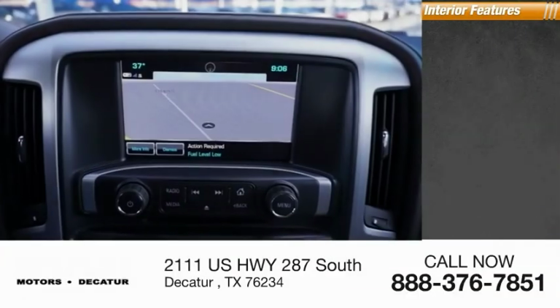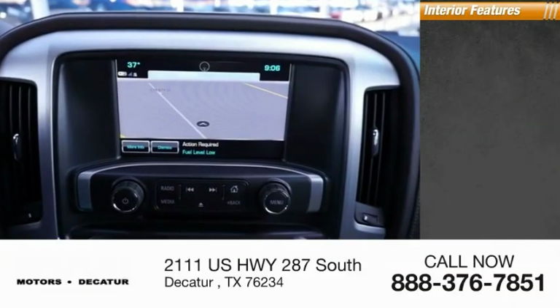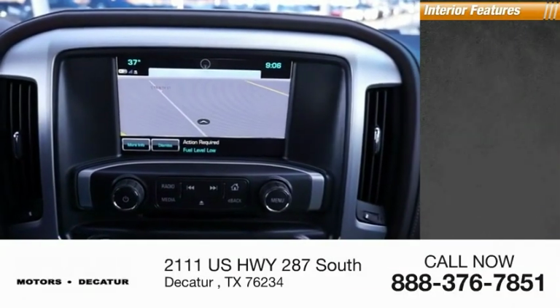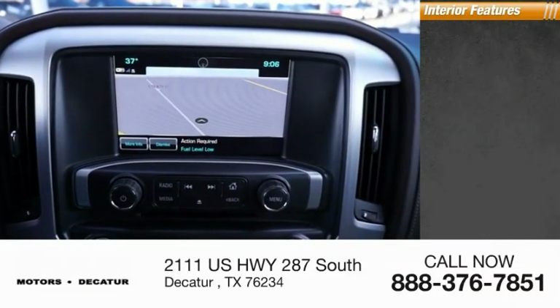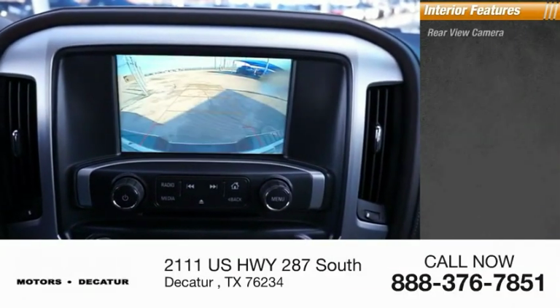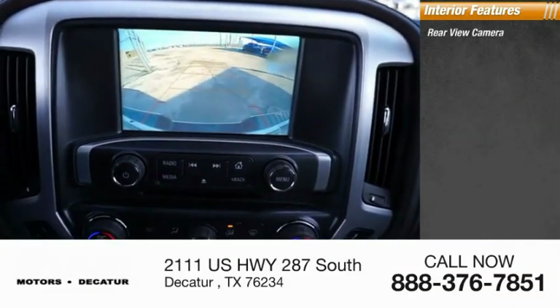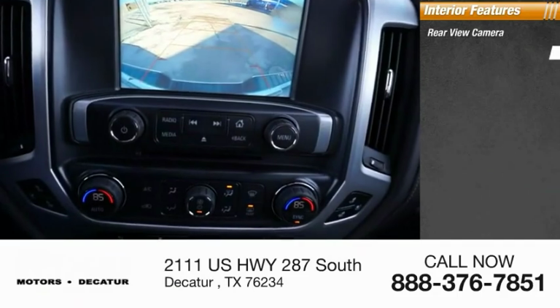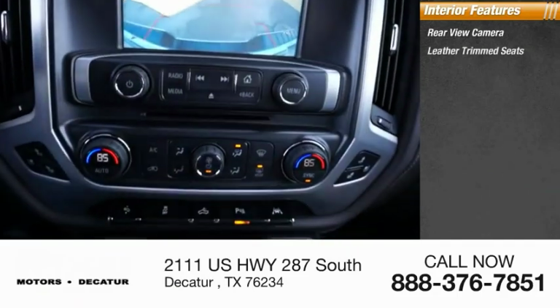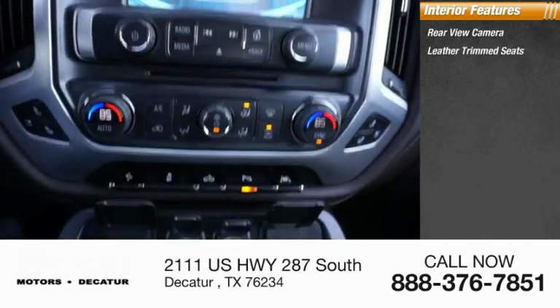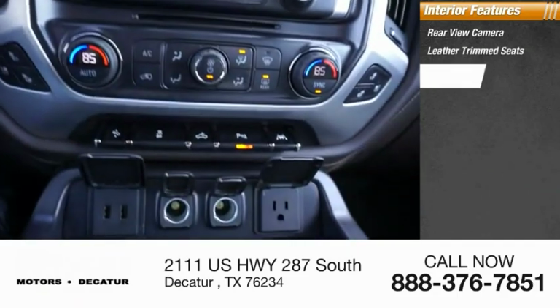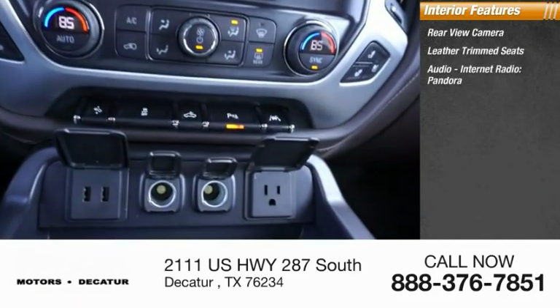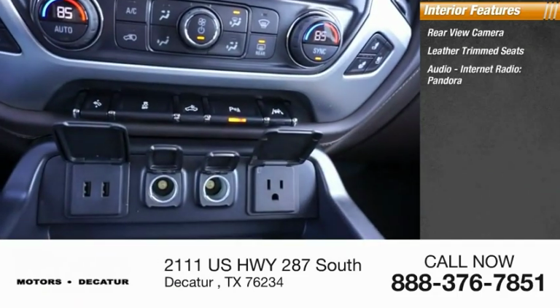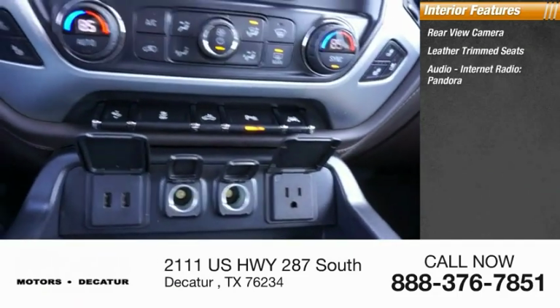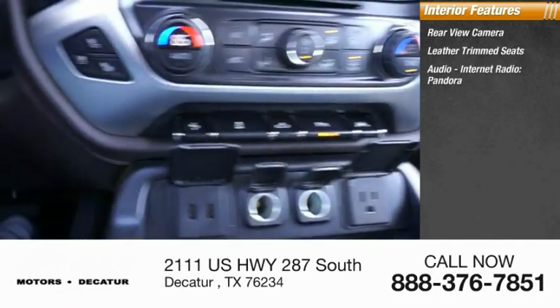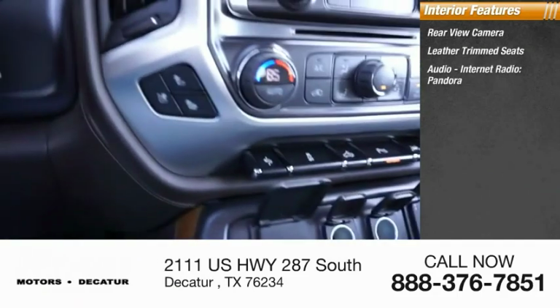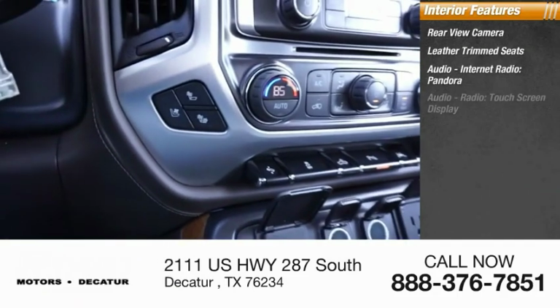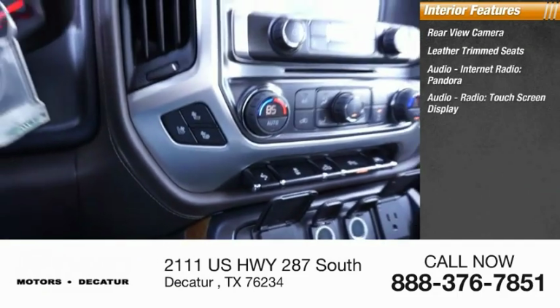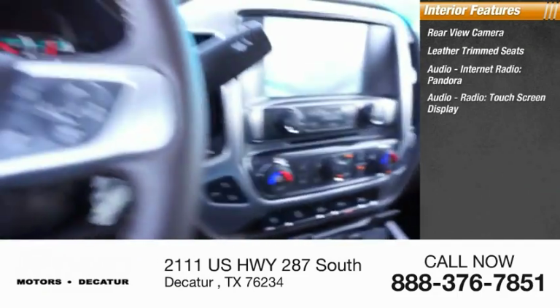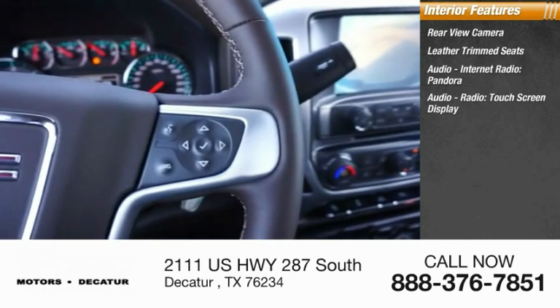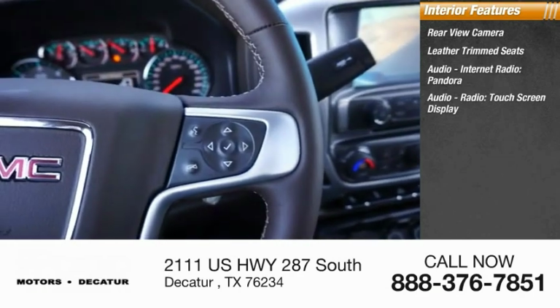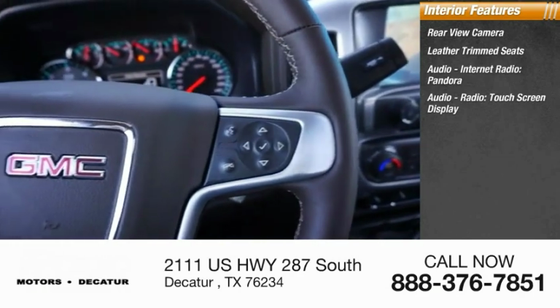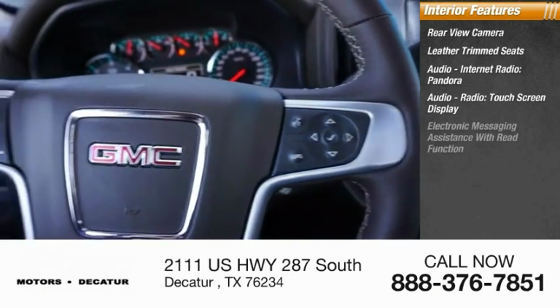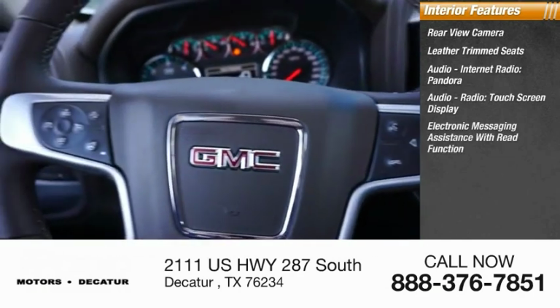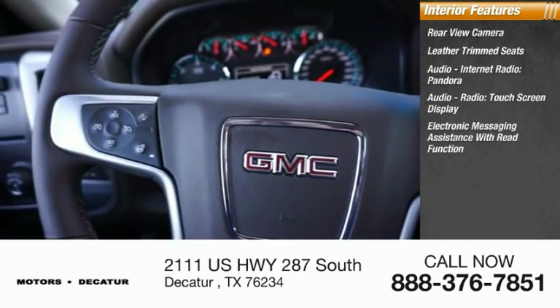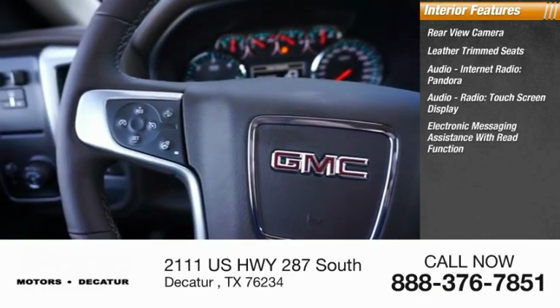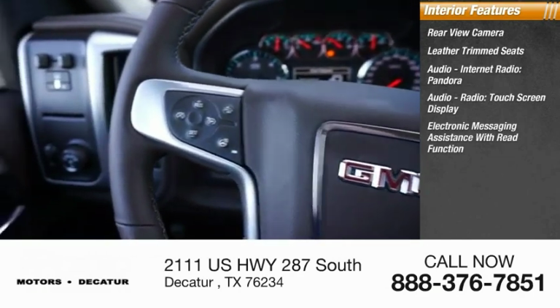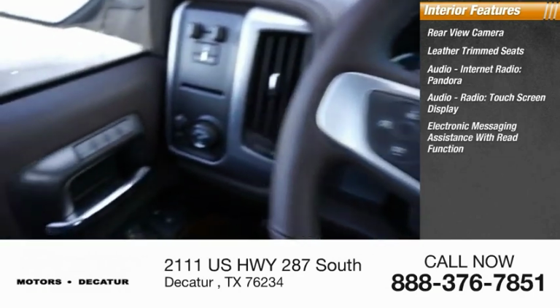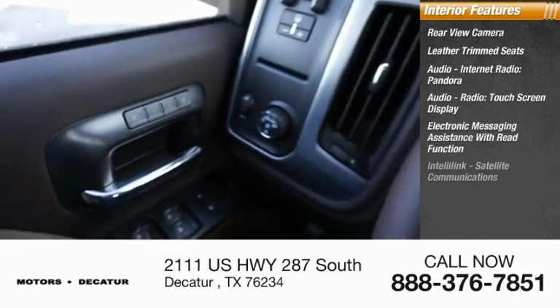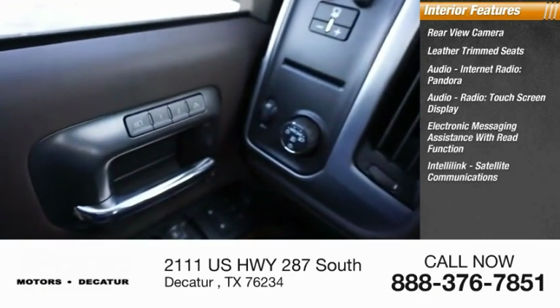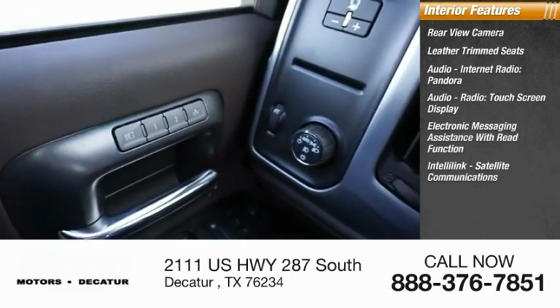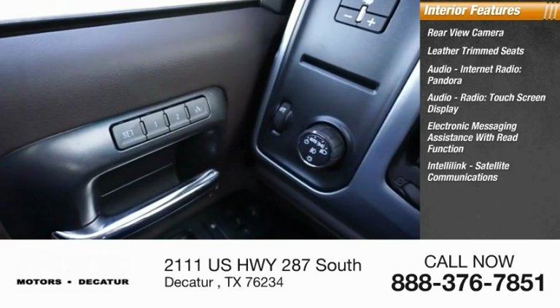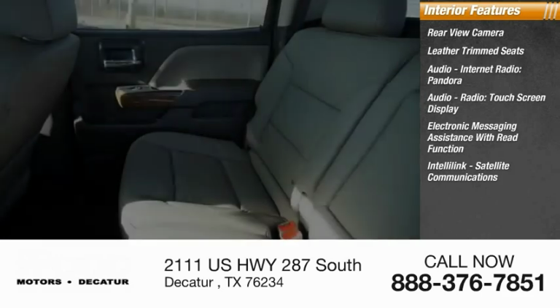Inside you'll find rear view camera, leather trim seats, audio, internet radio, Pandora, audio radio, touch screen display, electronic messaging assistance with read function, IntelliLink, satellite communications.